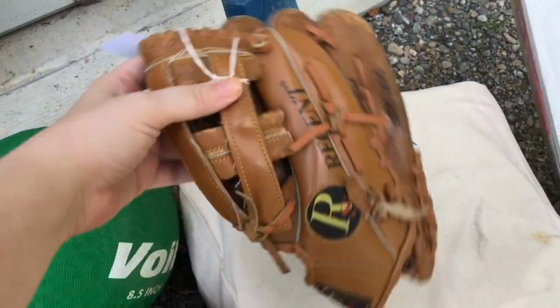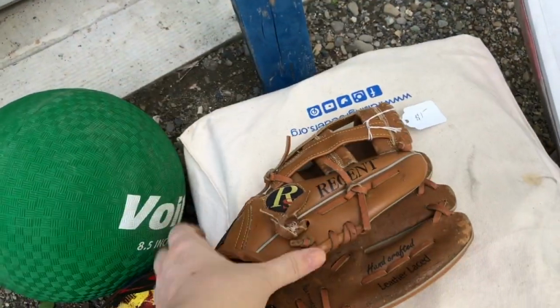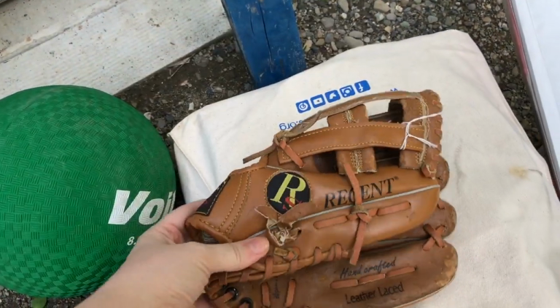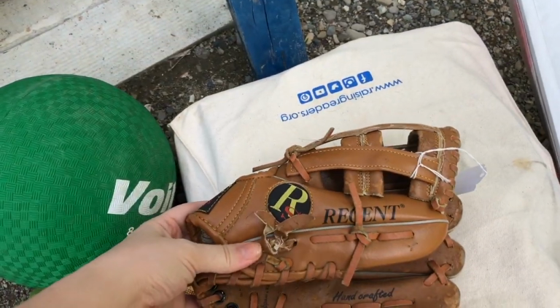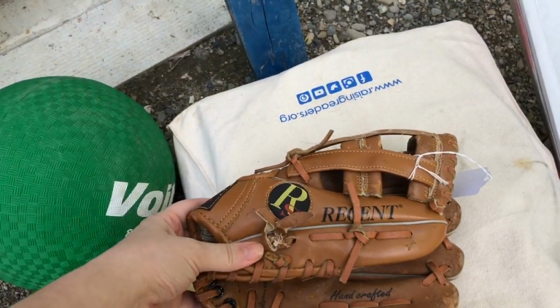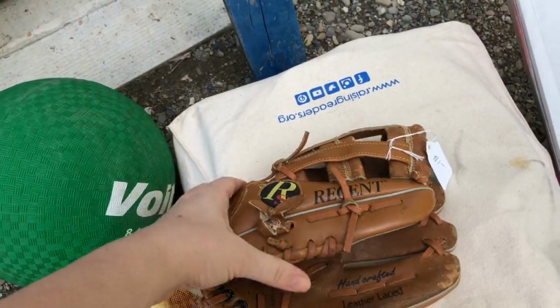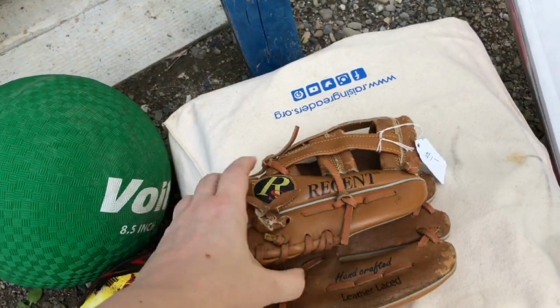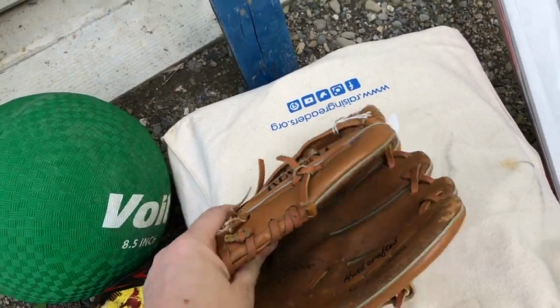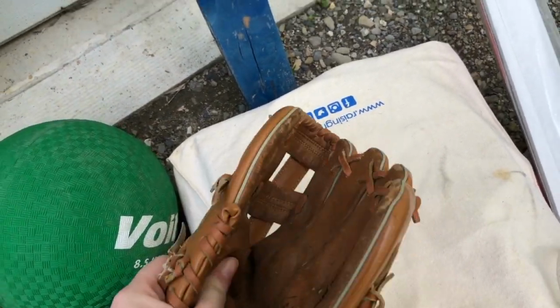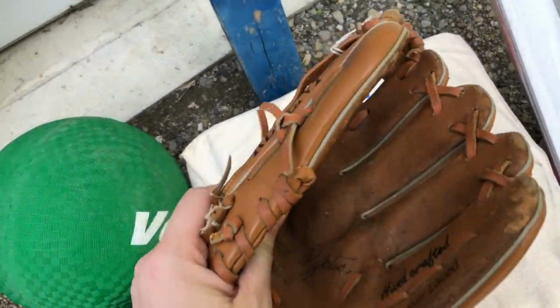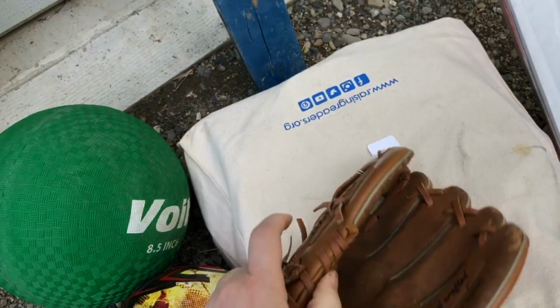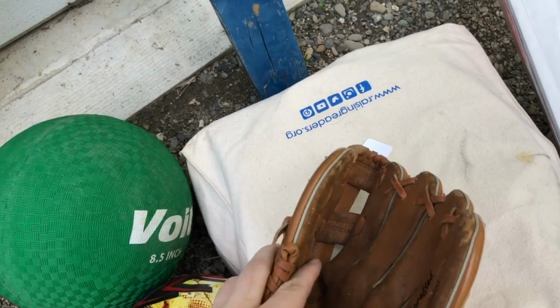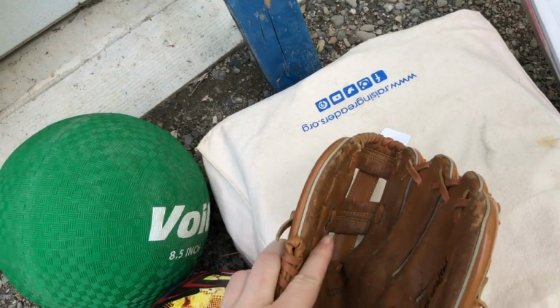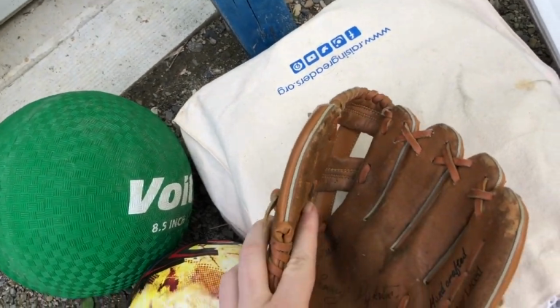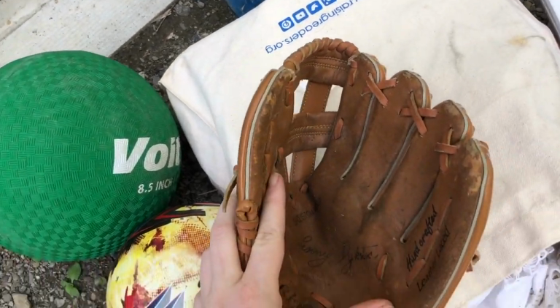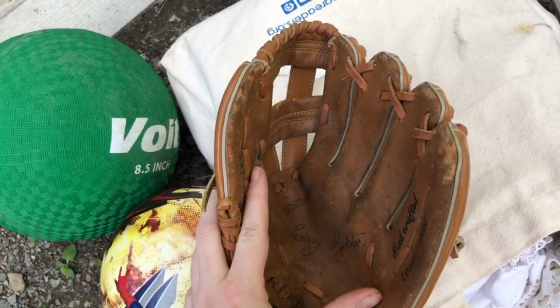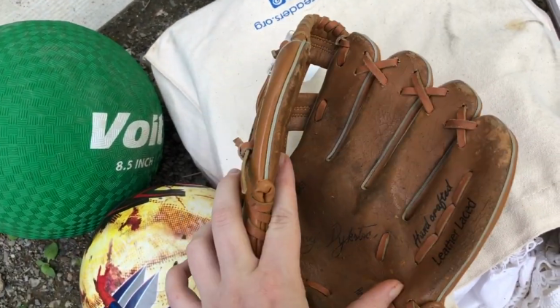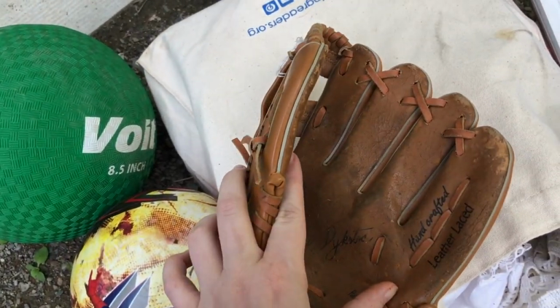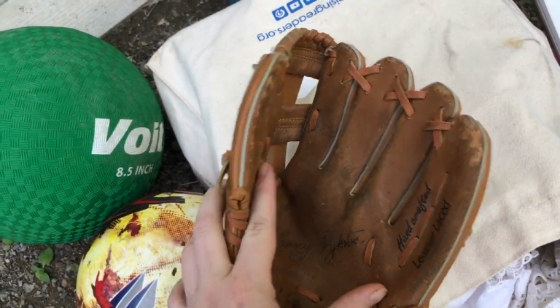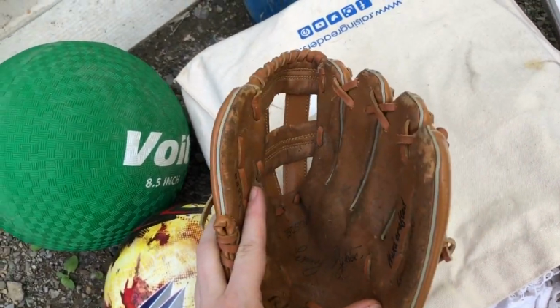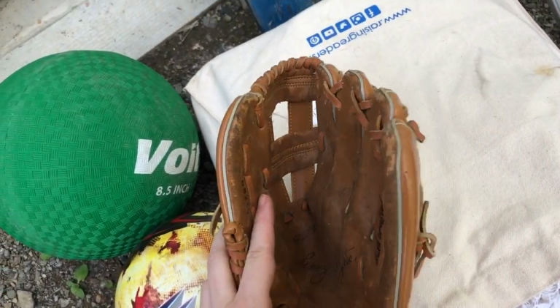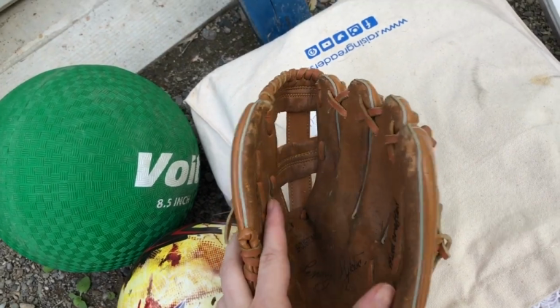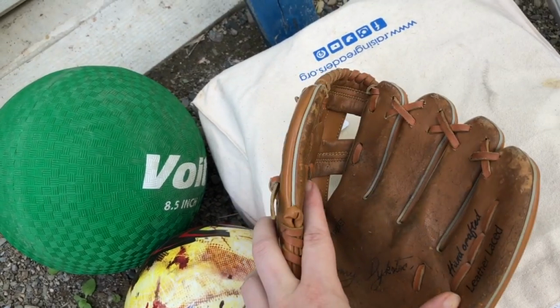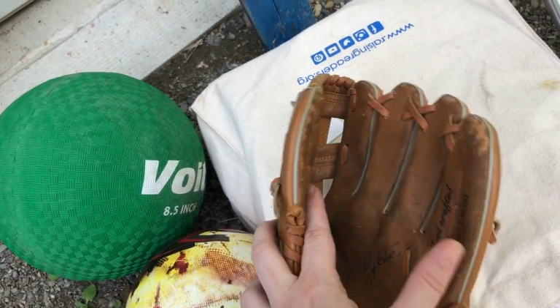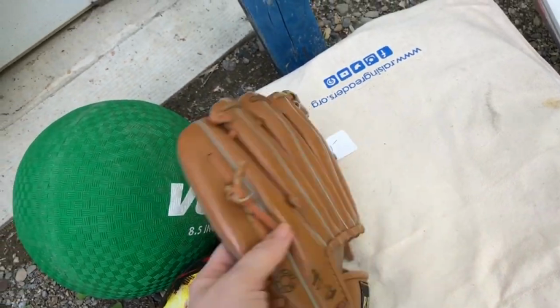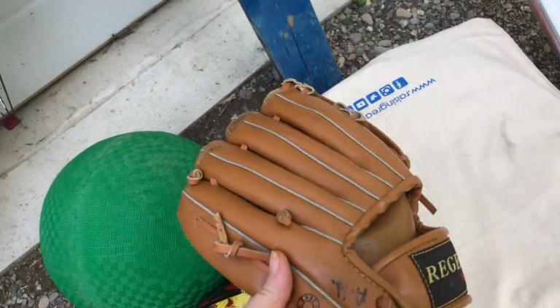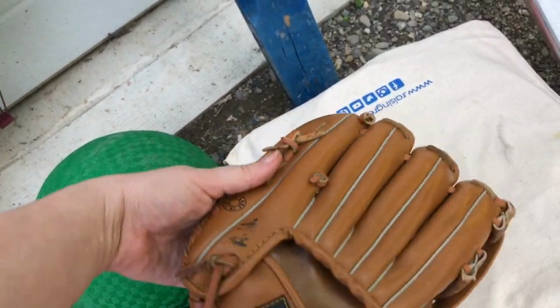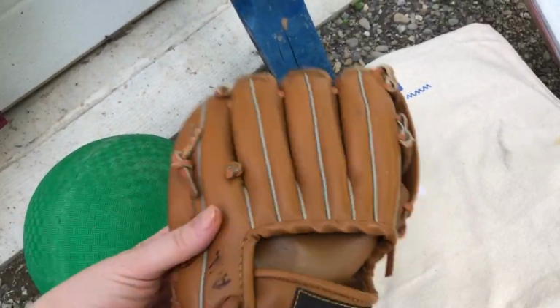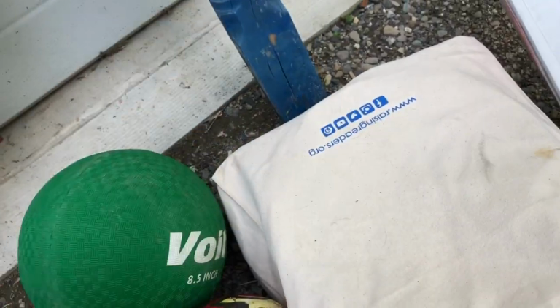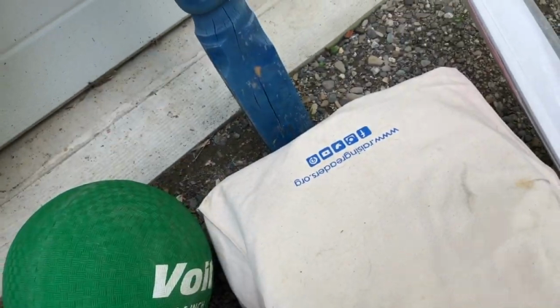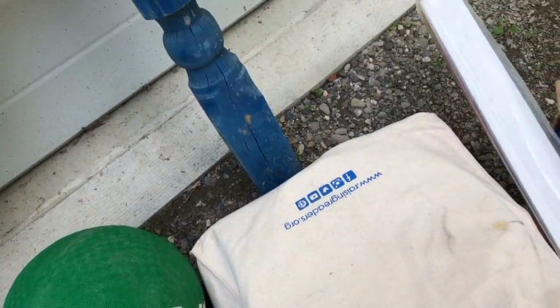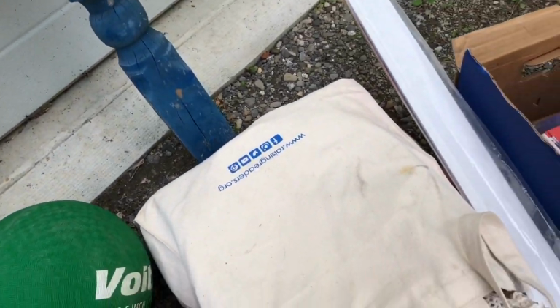And this is the other glove — I guess it's a Regent? I thought it was Rawlings. There seems to be some kind of a signature on the inside, it might have just been sold that way. But I got those for the kids.